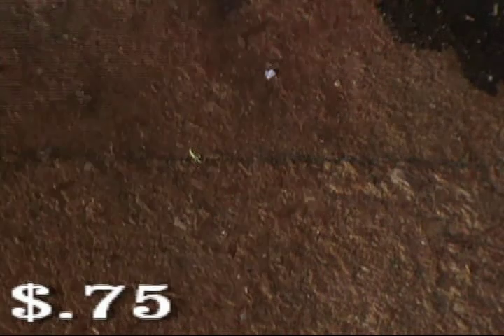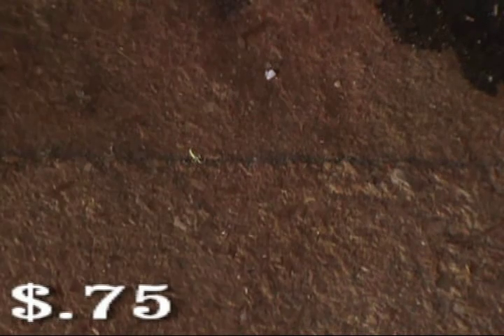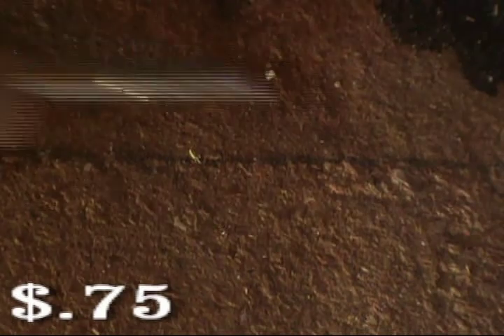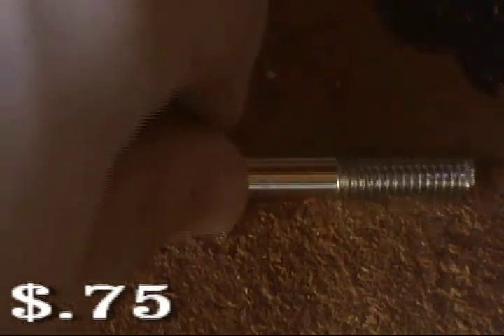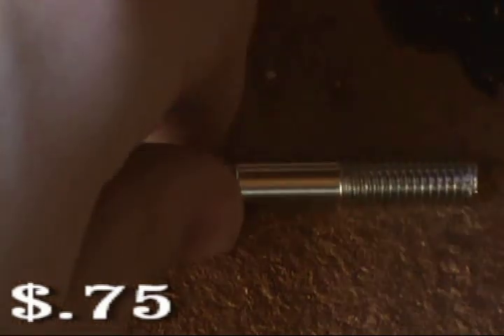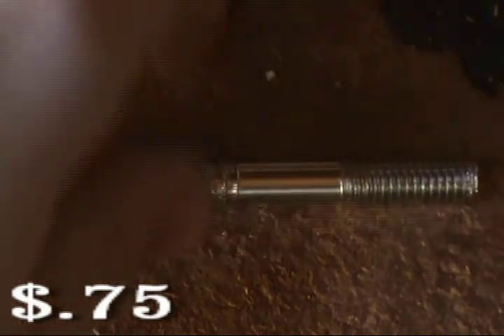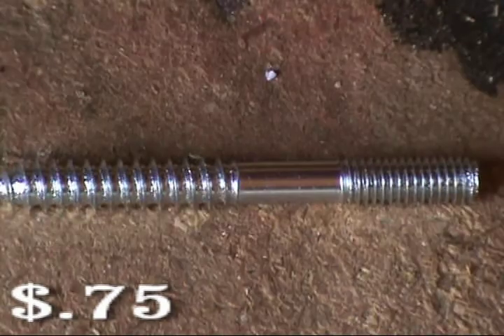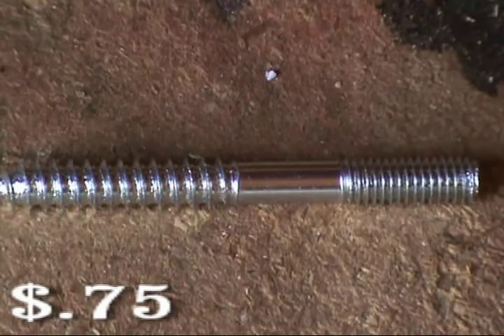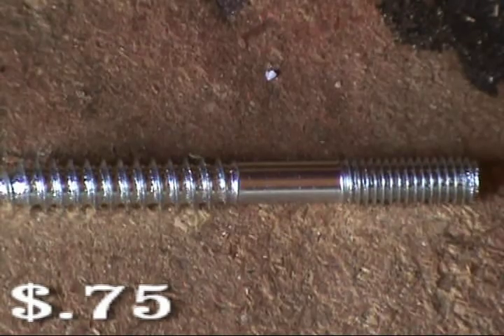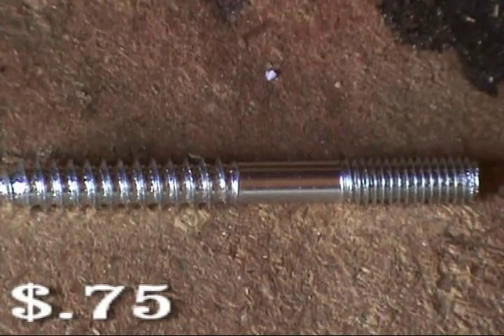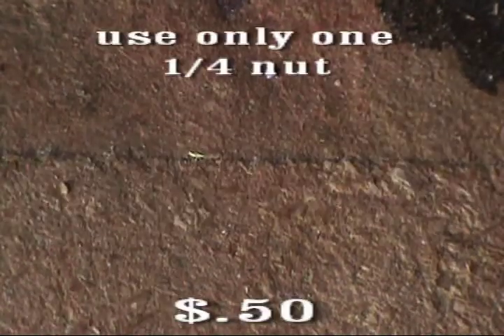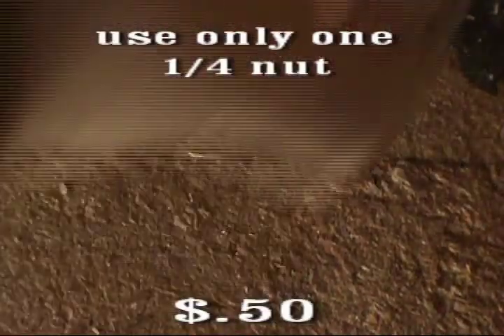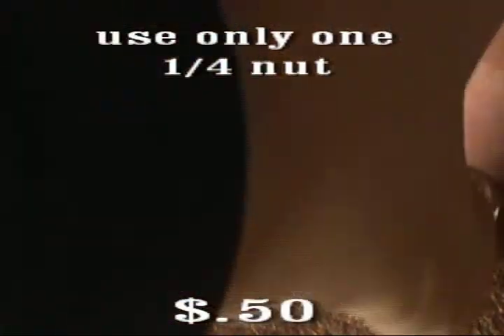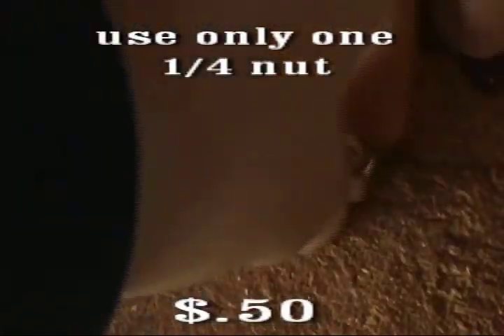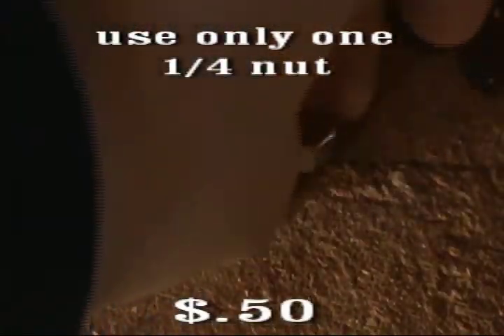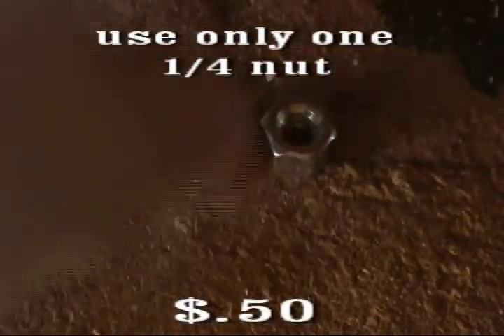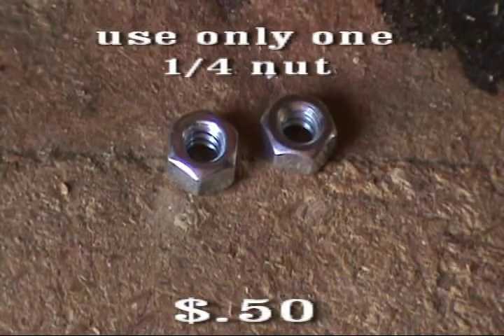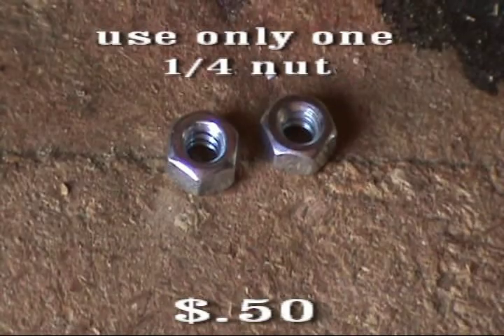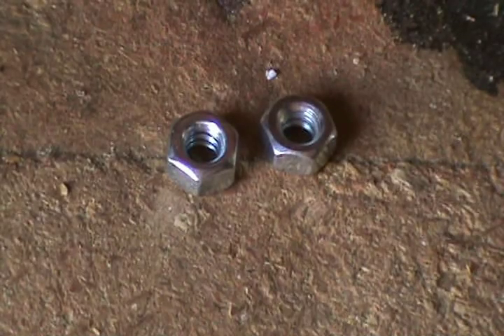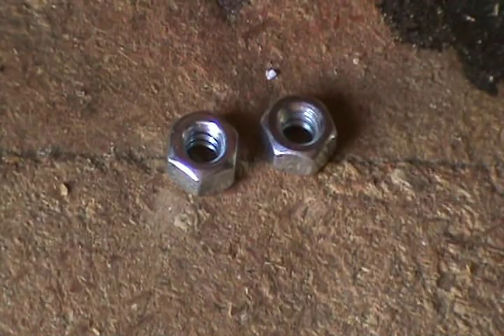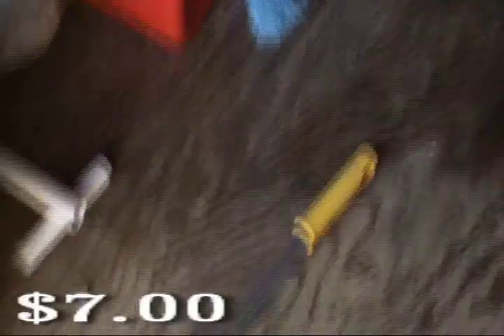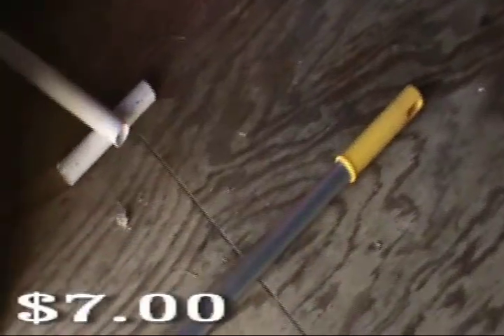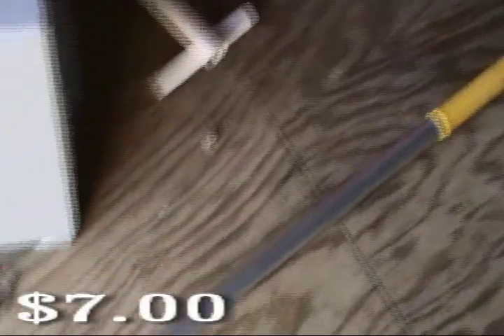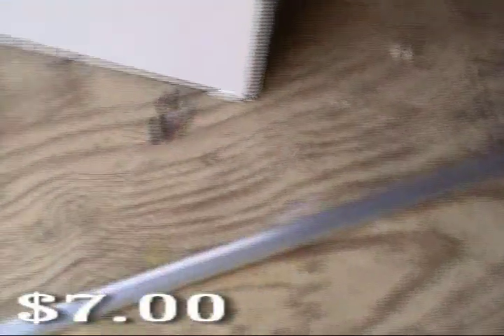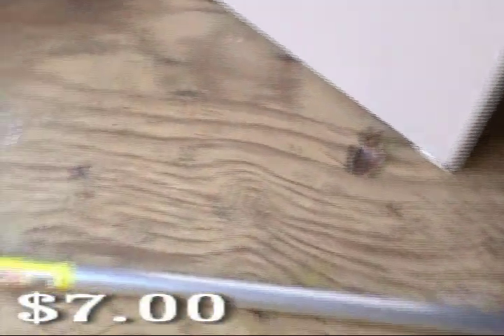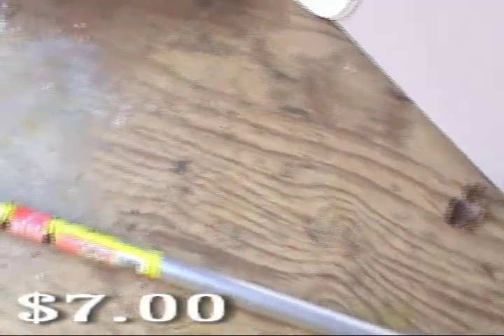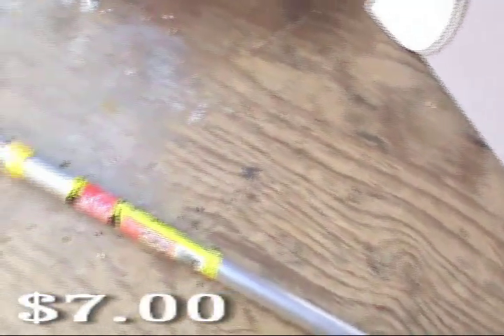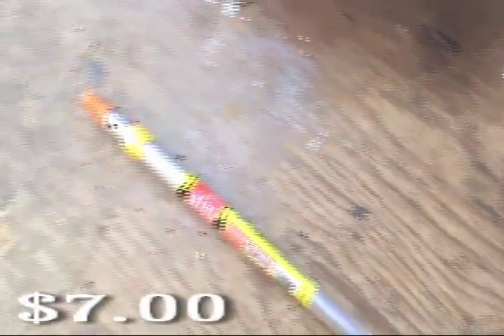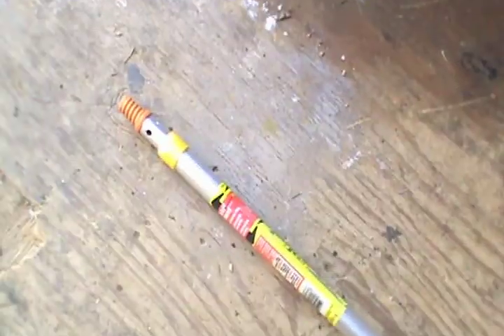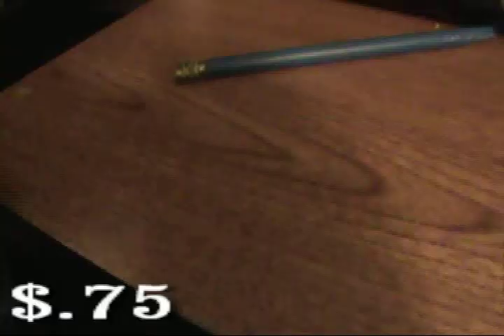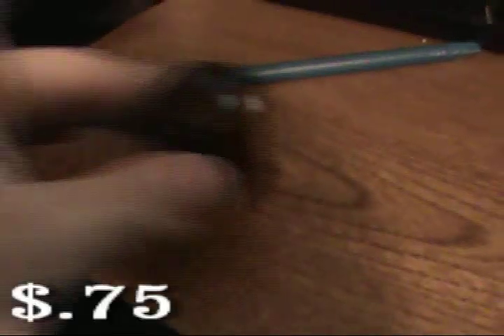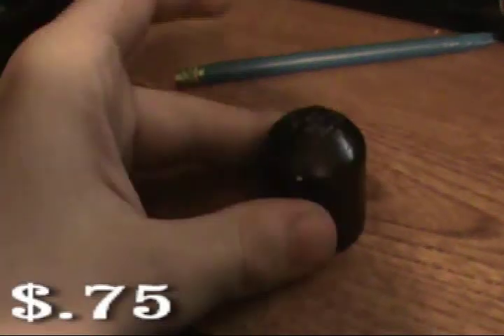A quarter inch hanger bolt, one quarter inch nut, a six foot telescoping painters pole, and a PVC end cap.